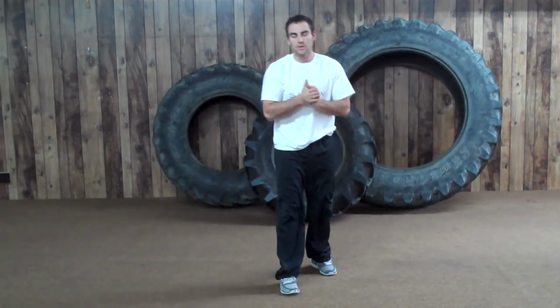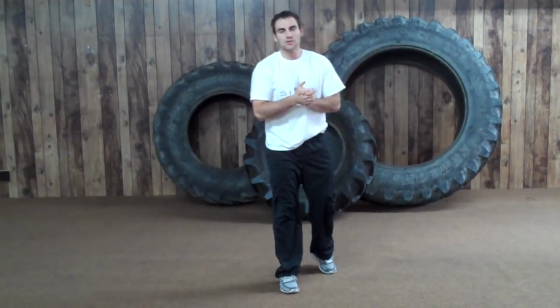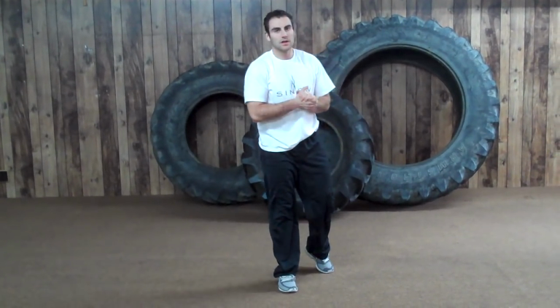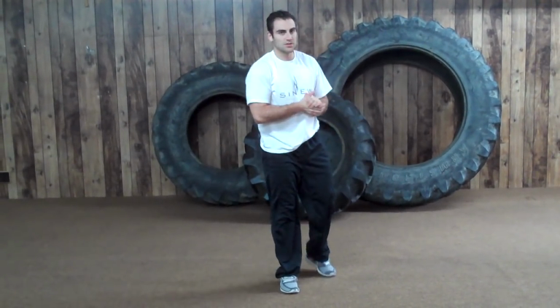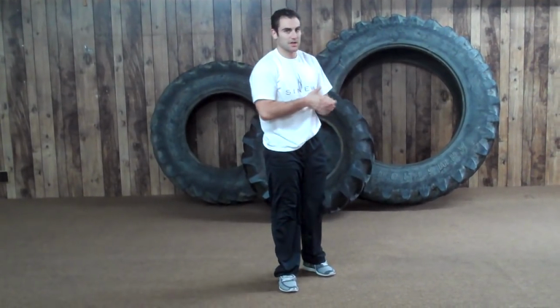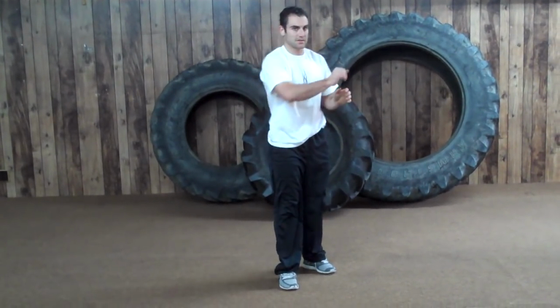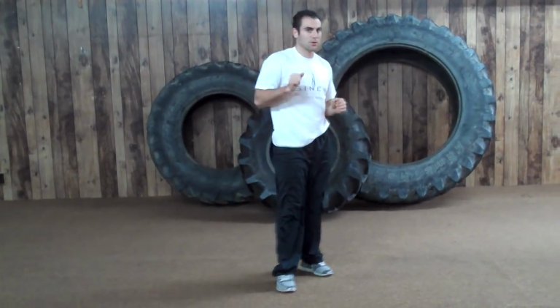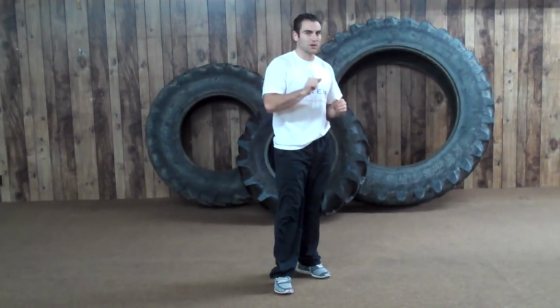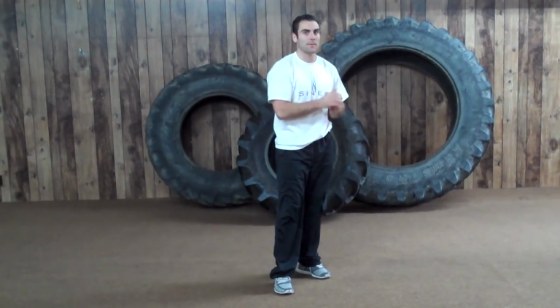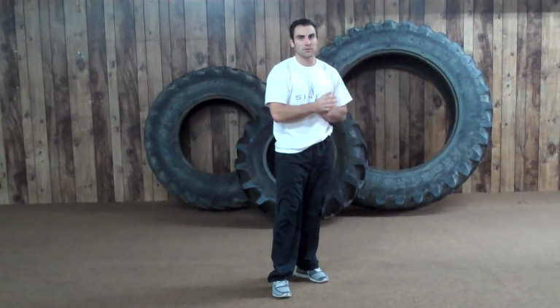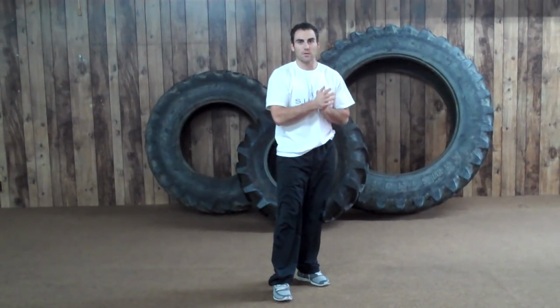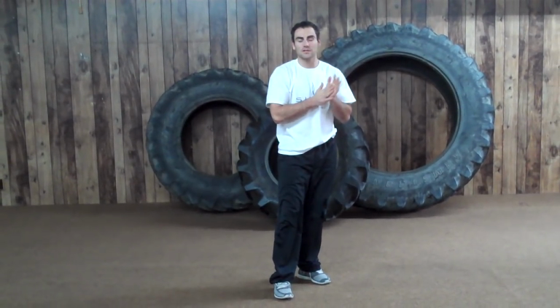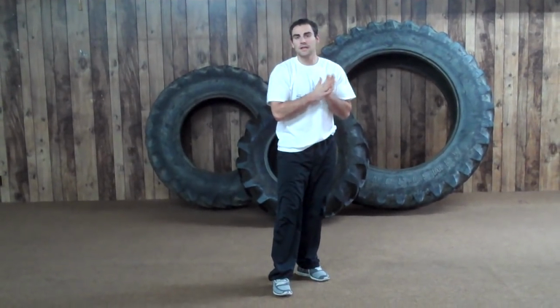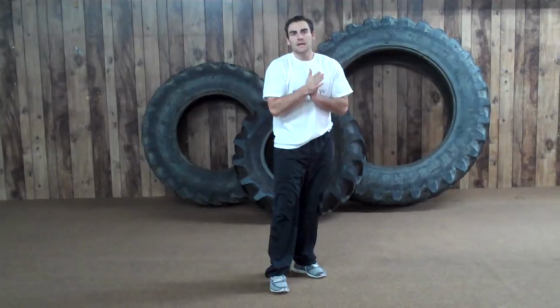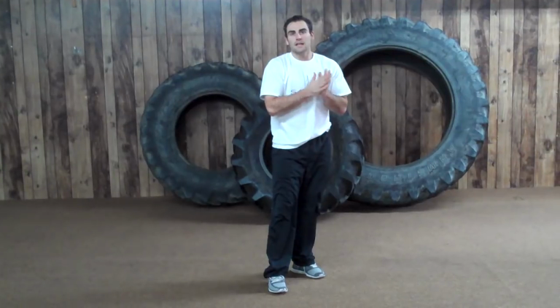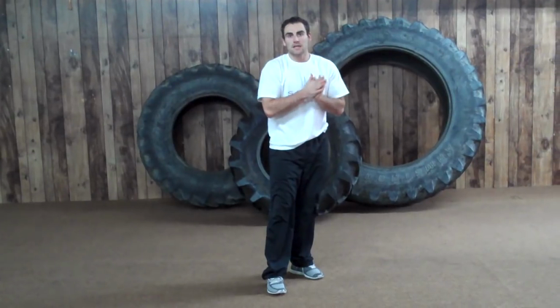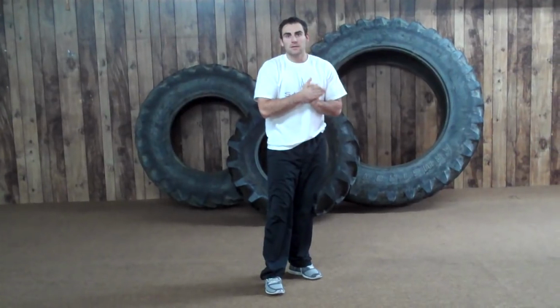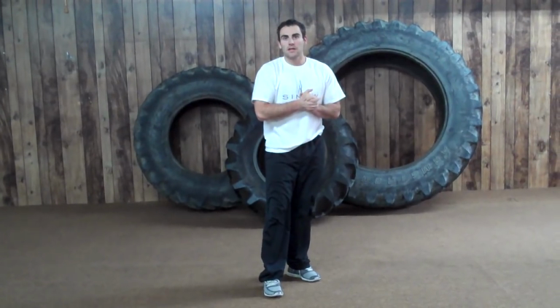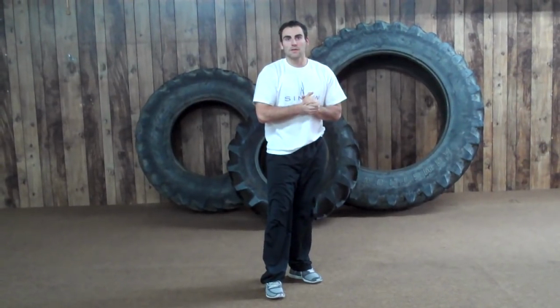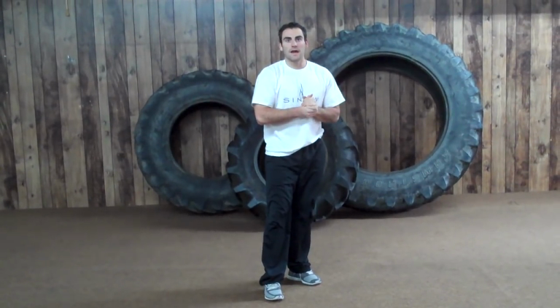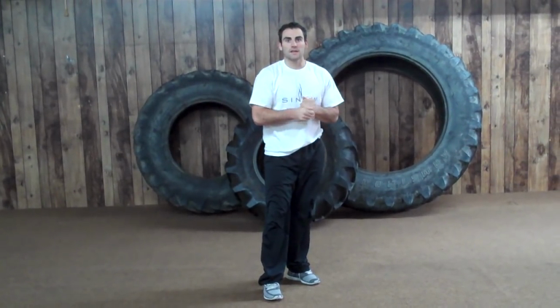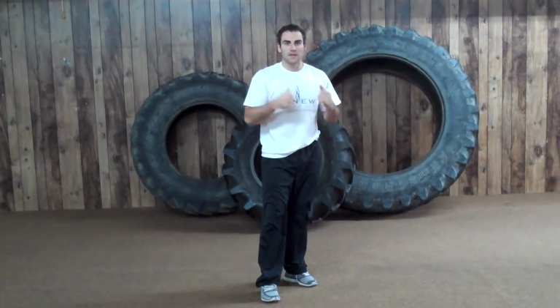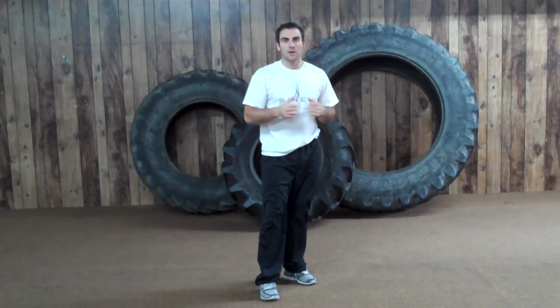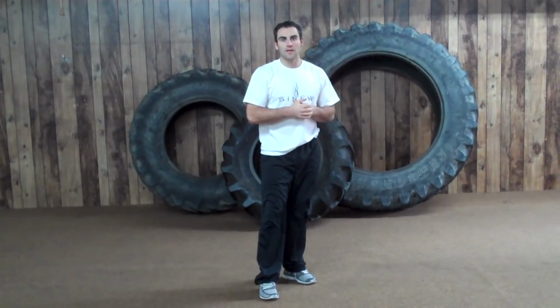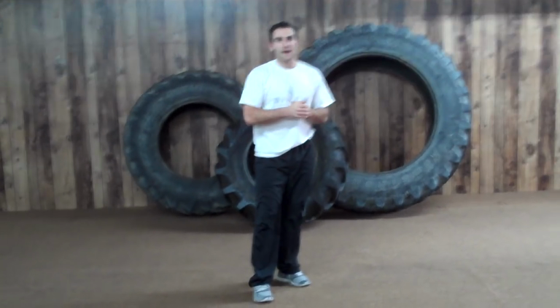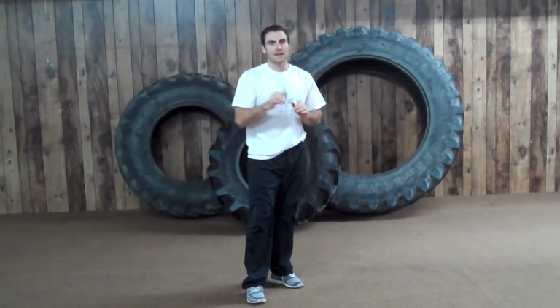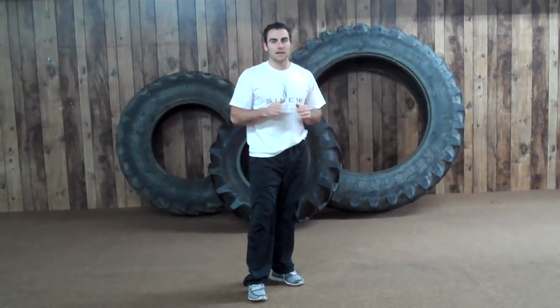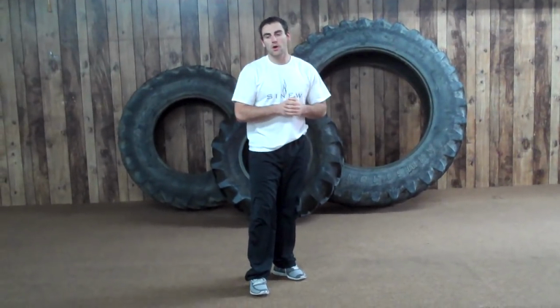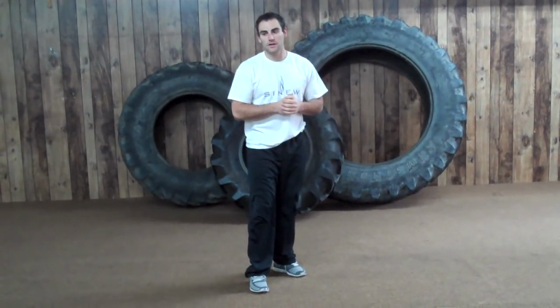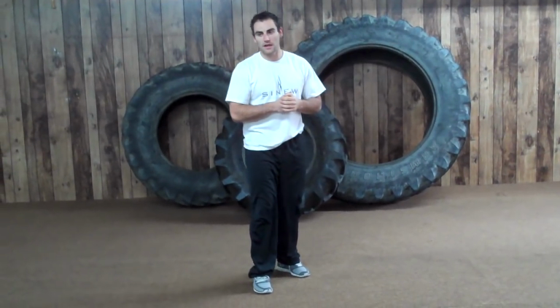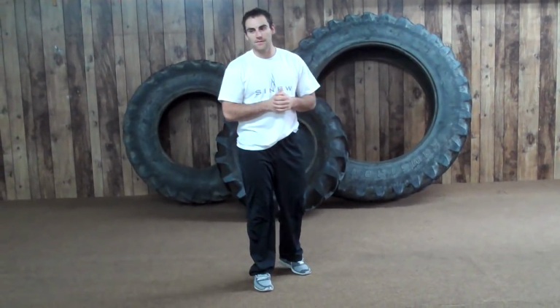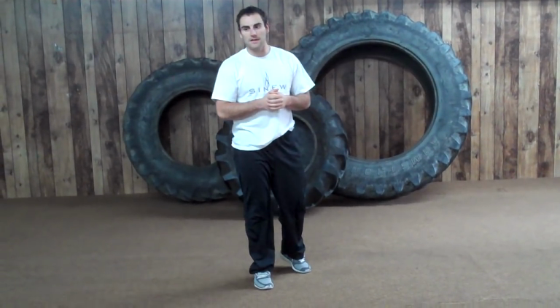Really what you want to concentrate on there is throwing your elbow back with force. I like to say get a monkey off your back — act like you have a monkey on your back, you've got to hit him hard and you've got to hit him fast.